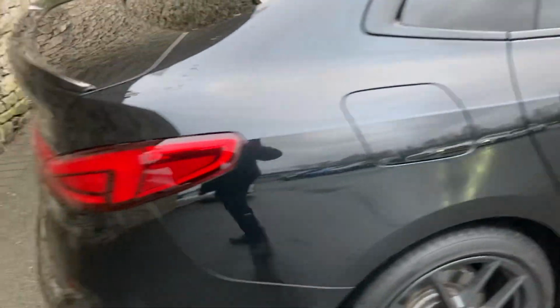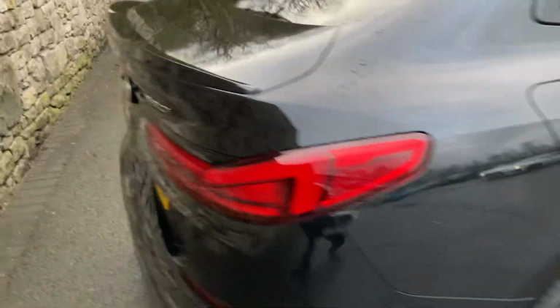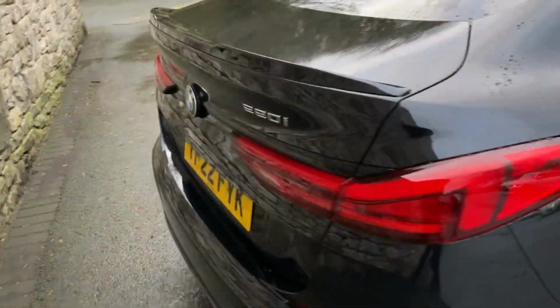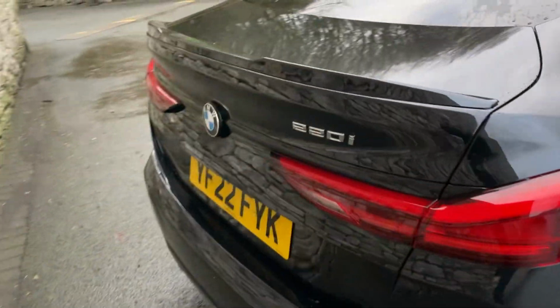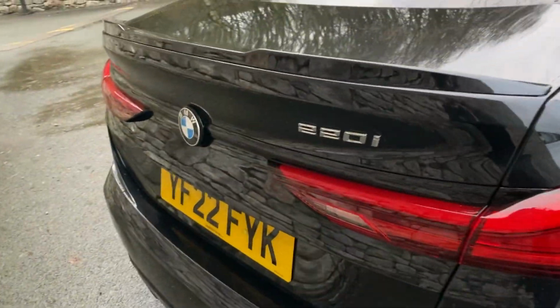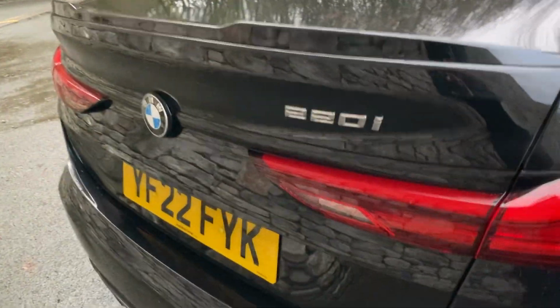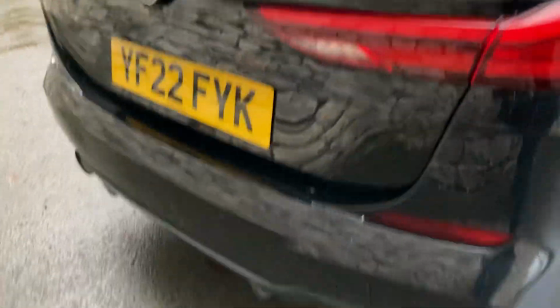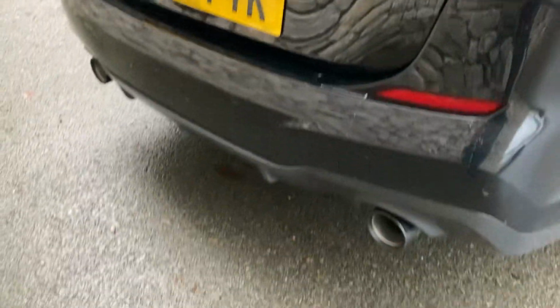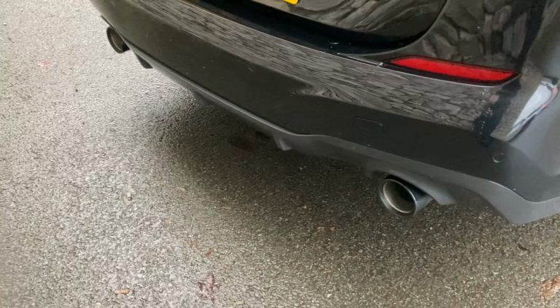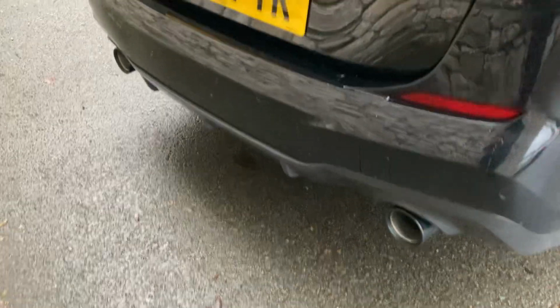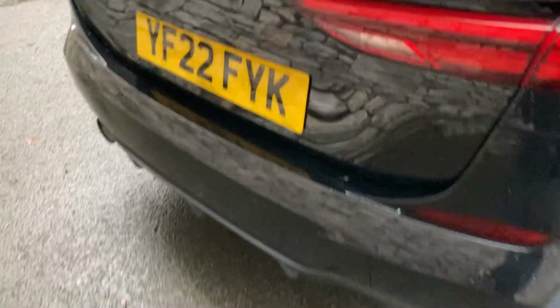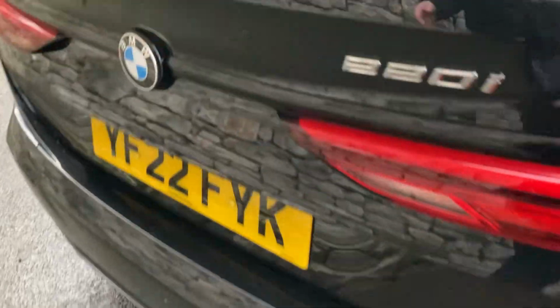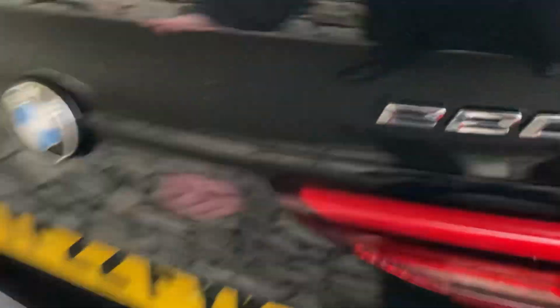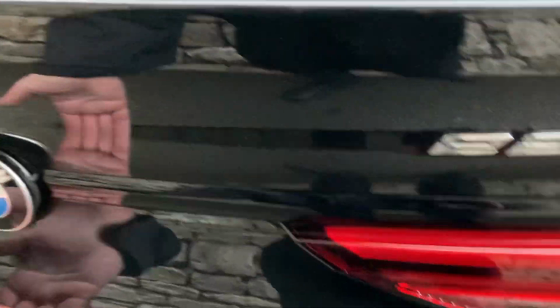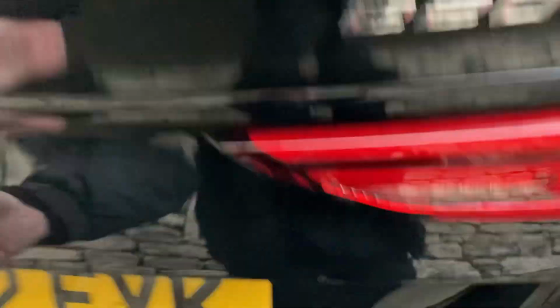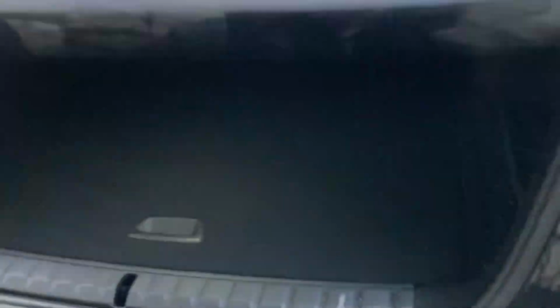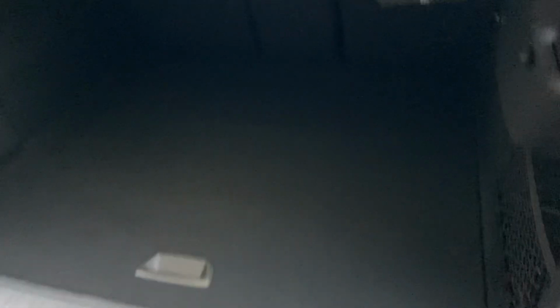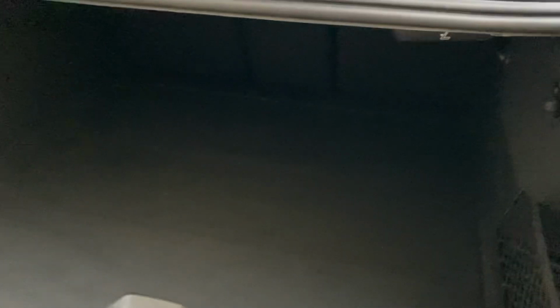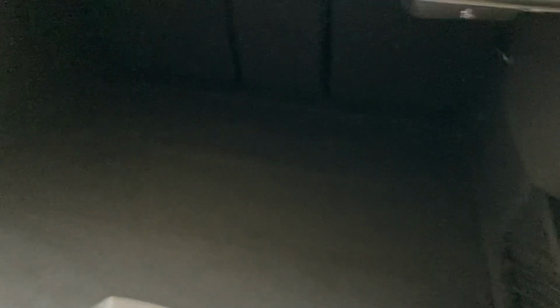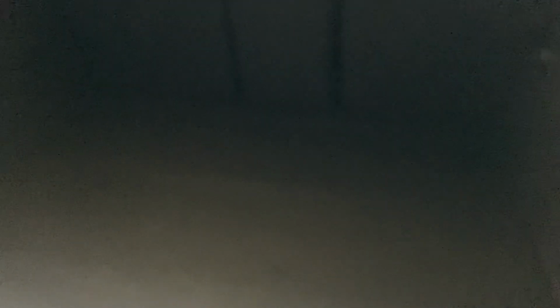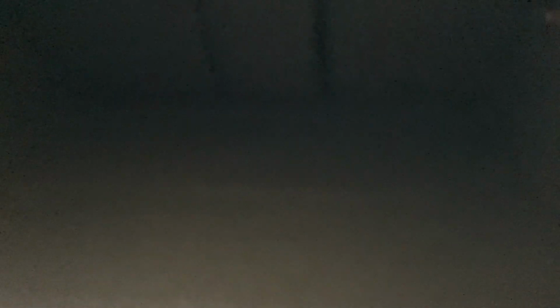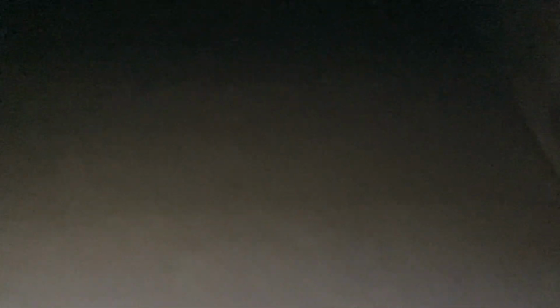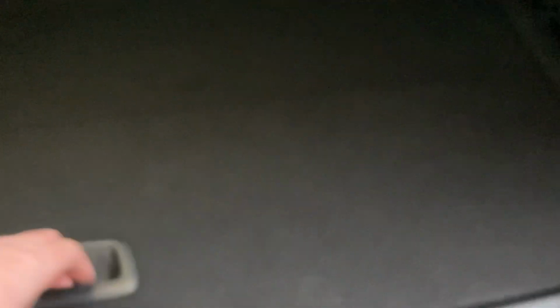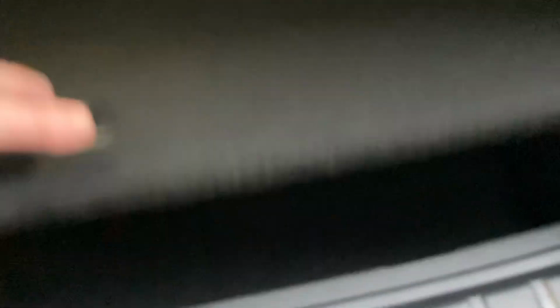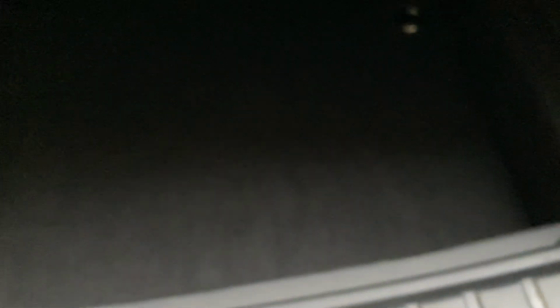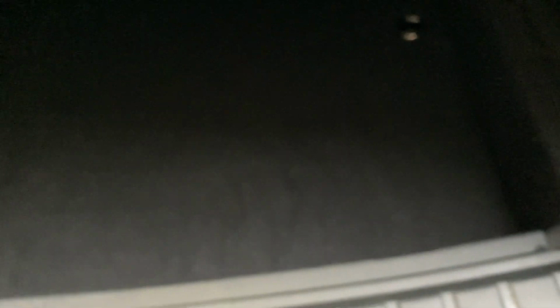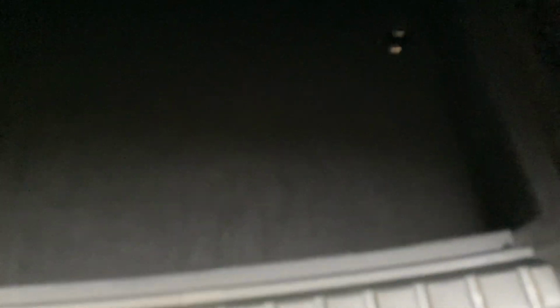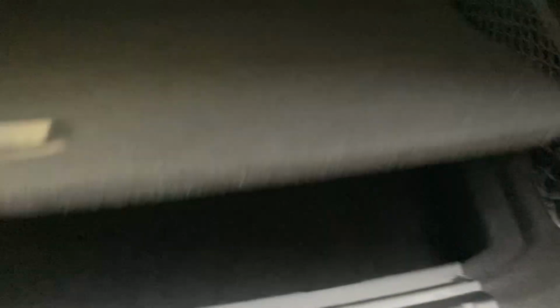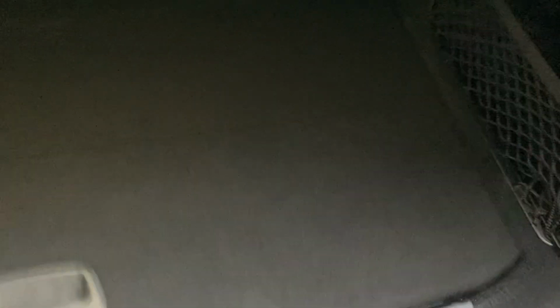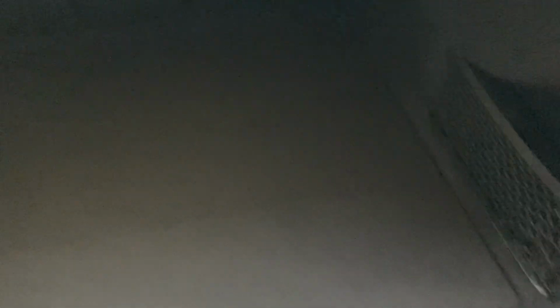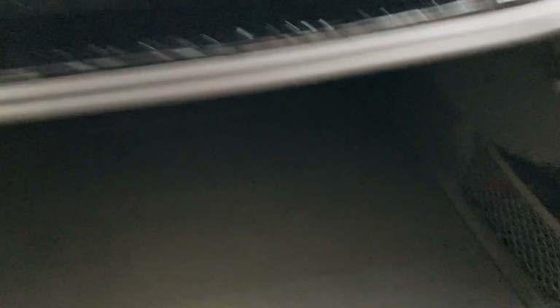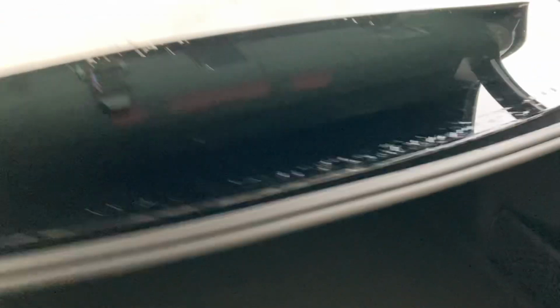Going around the back of the car, there's the 220i badging and a twin exhaust, one either side. Nice spacious boot with split-folding seats if you need extra space, and there's also additional storage underneath the boot floor.